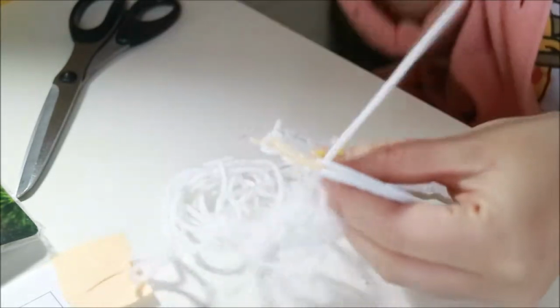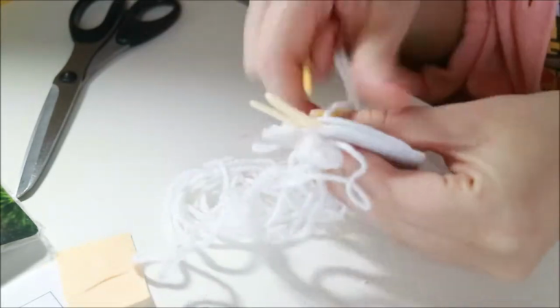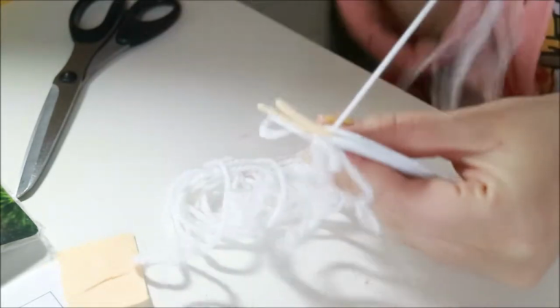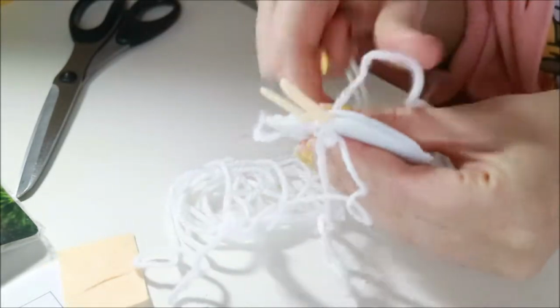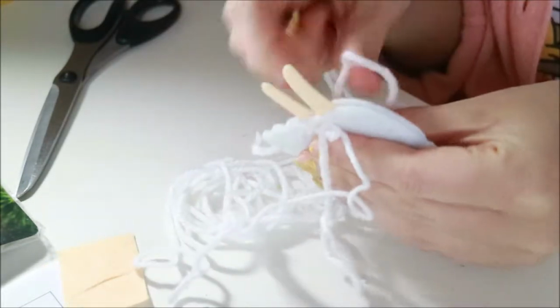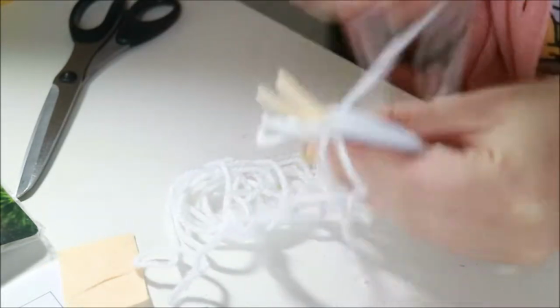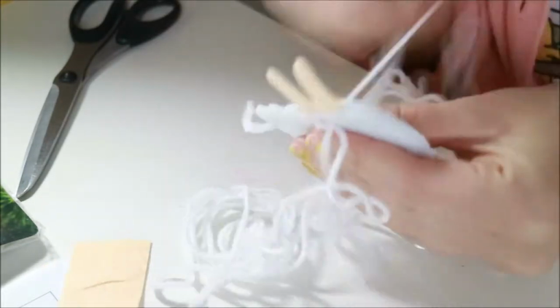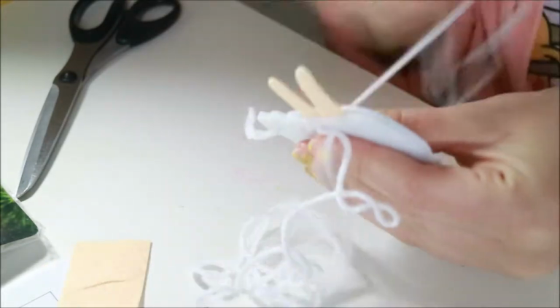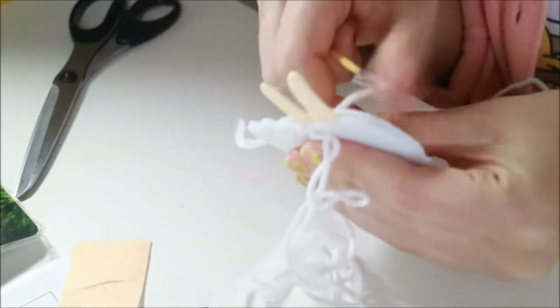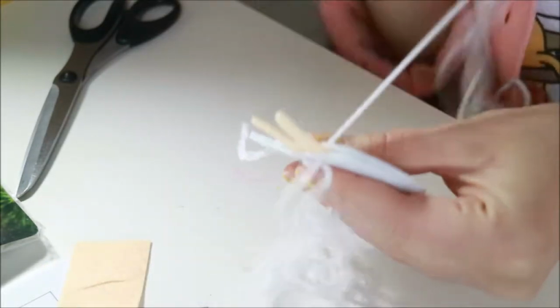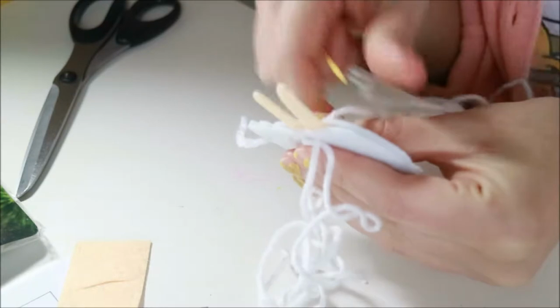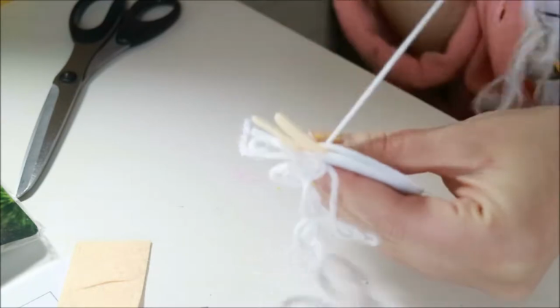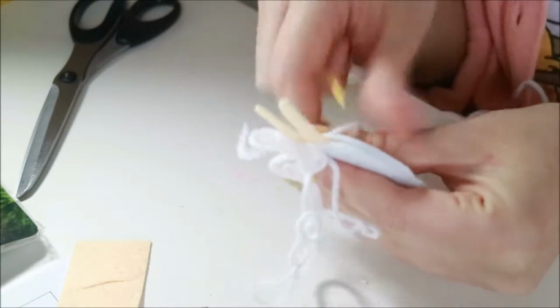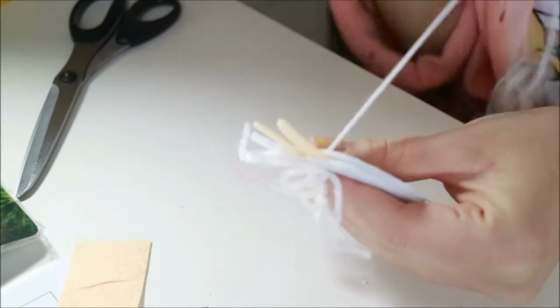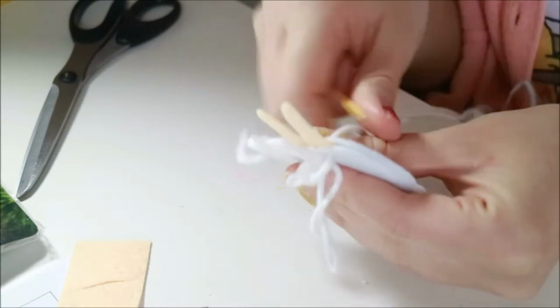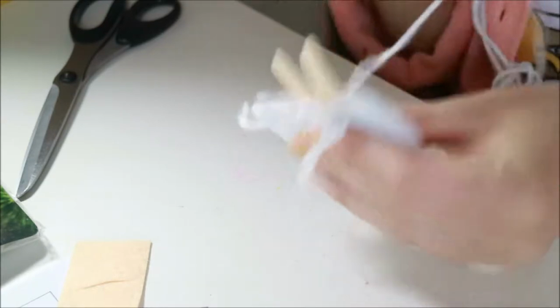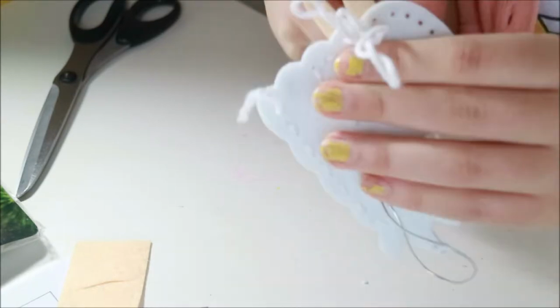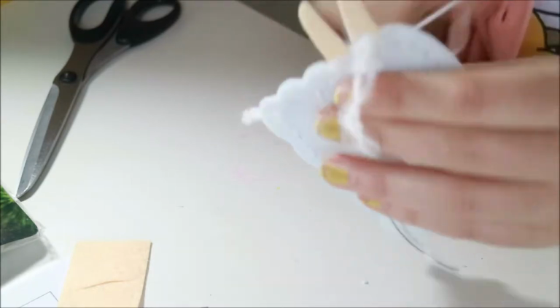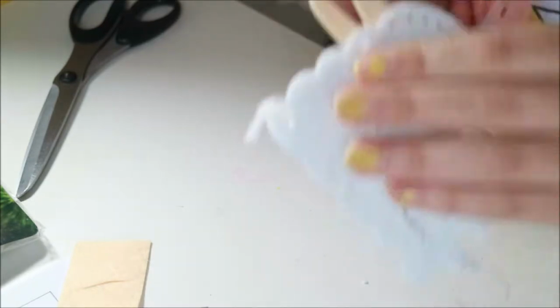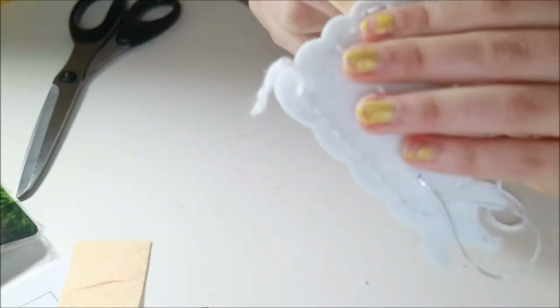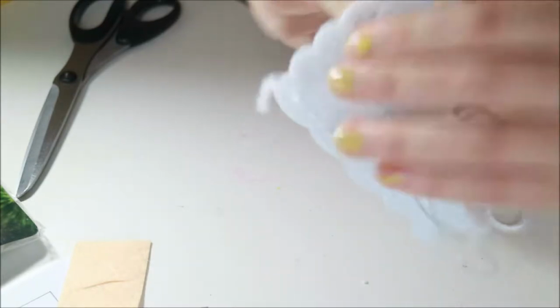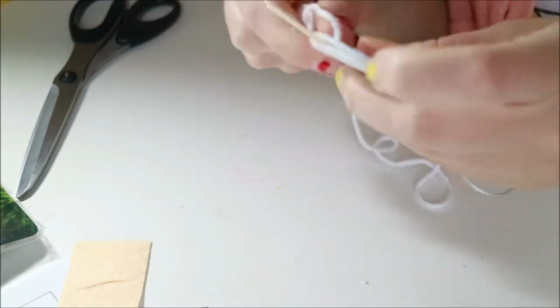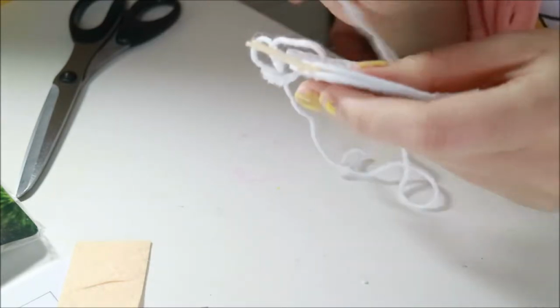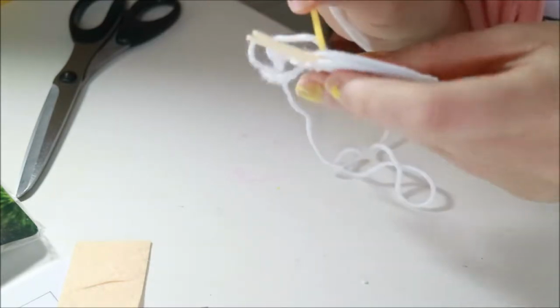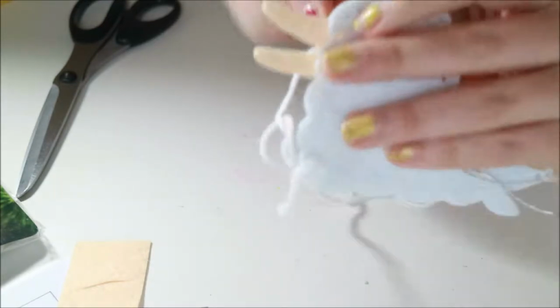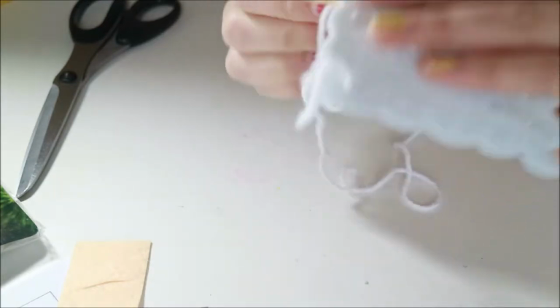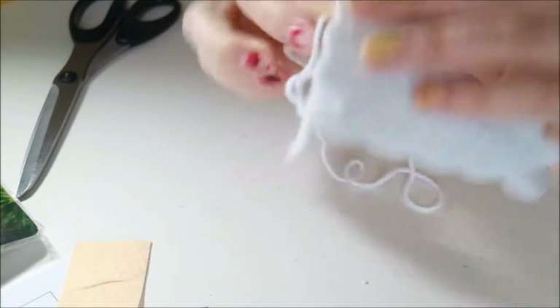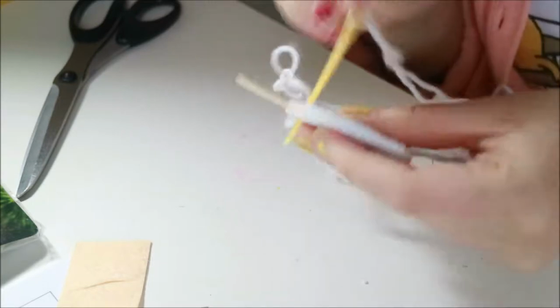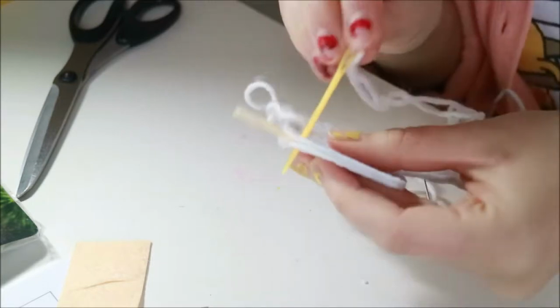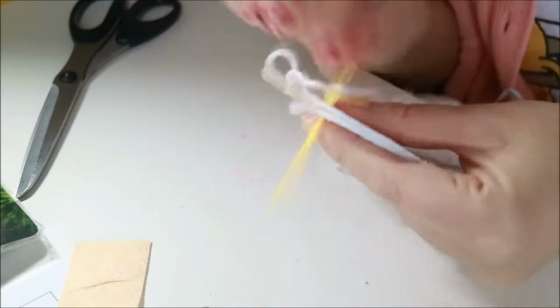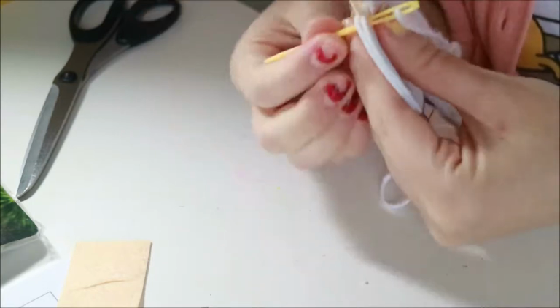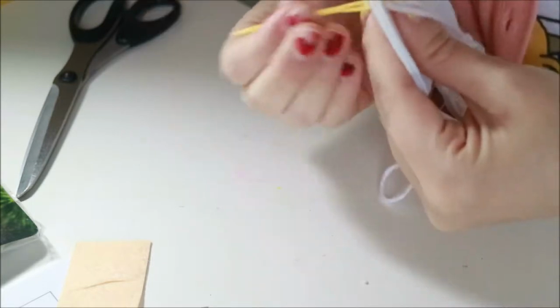Get them leggies in there. I'm already dubious about the order the instructions are telling me to do it in, because I don't know how I'm going to get the peg in — but we'll see.